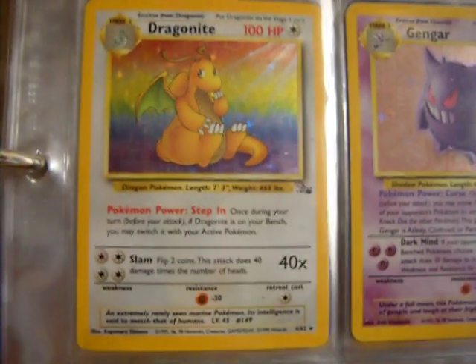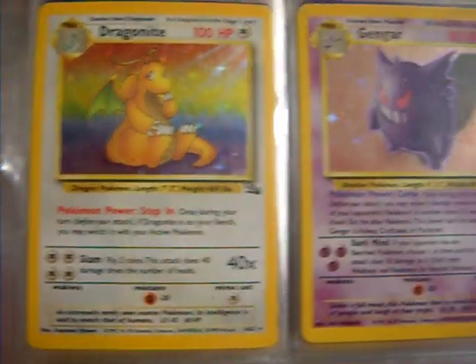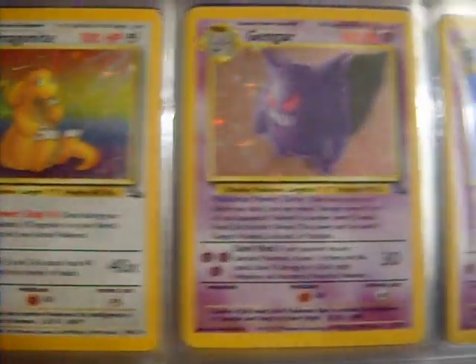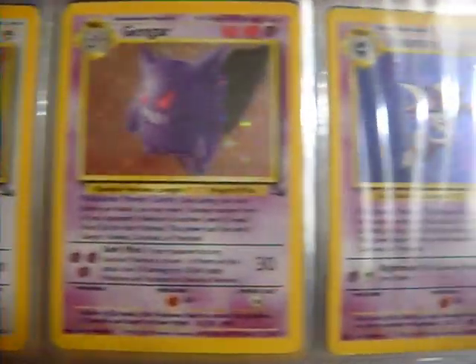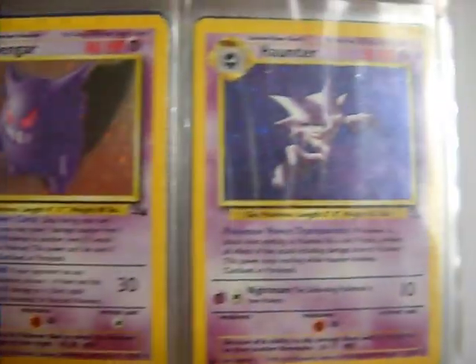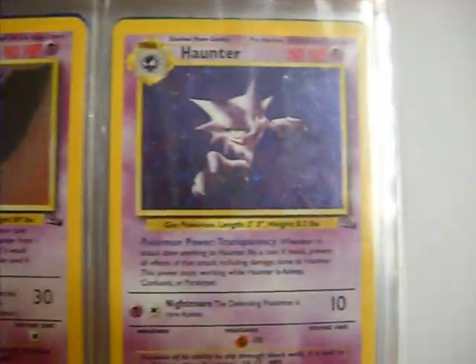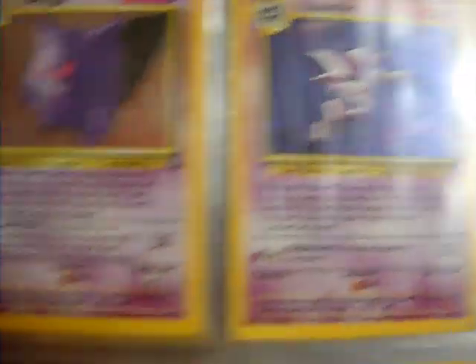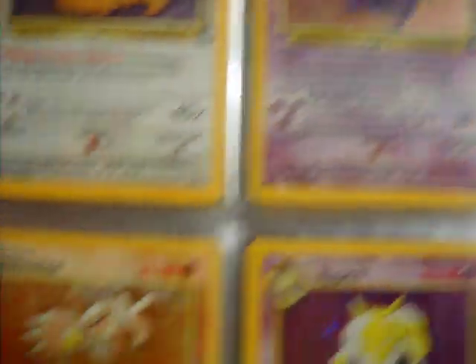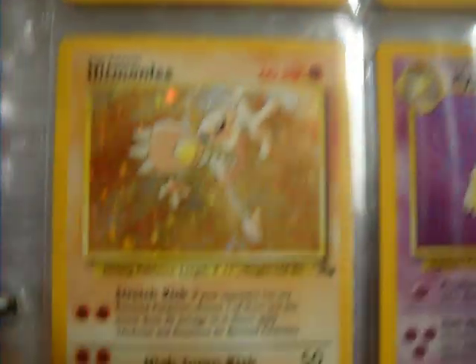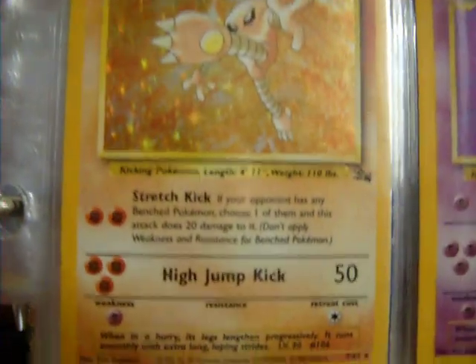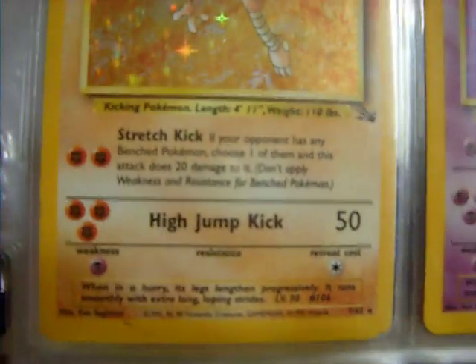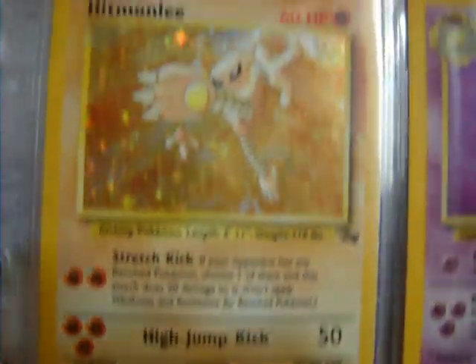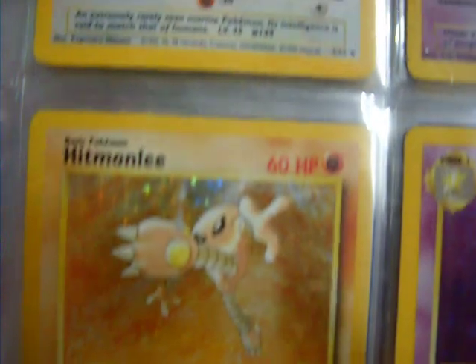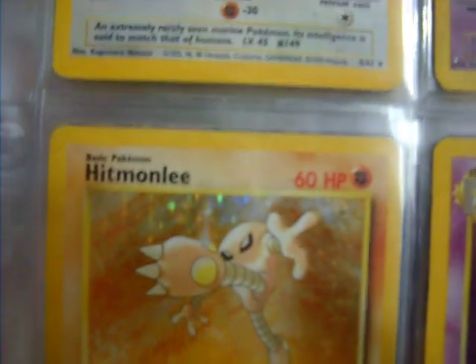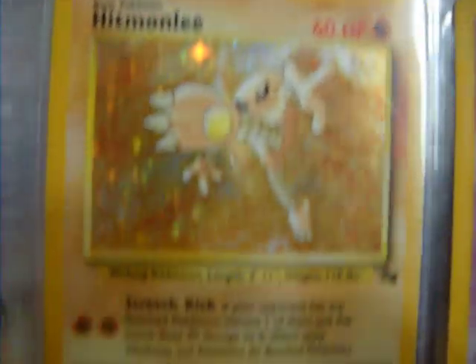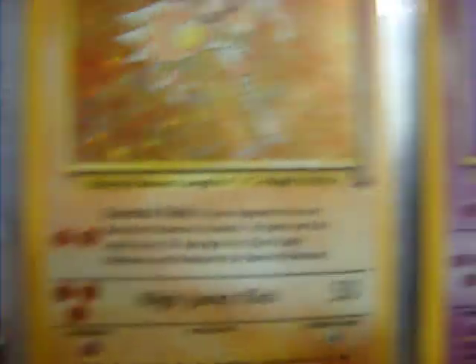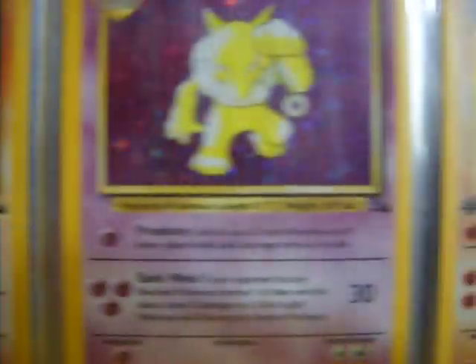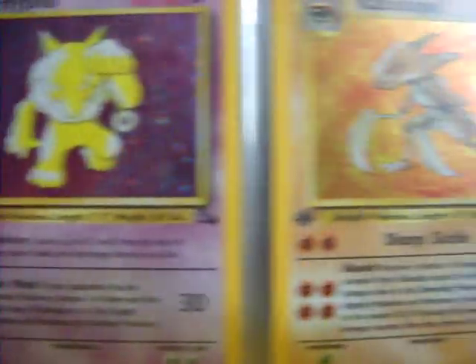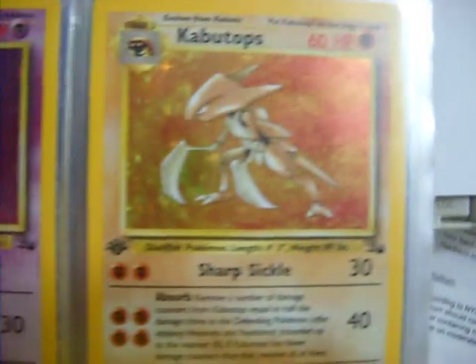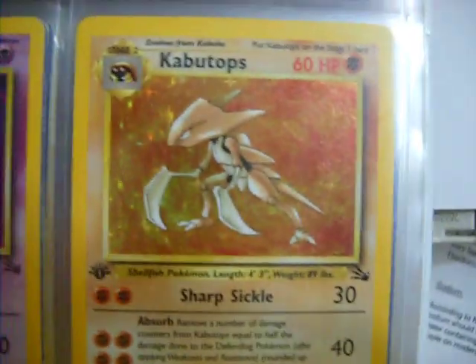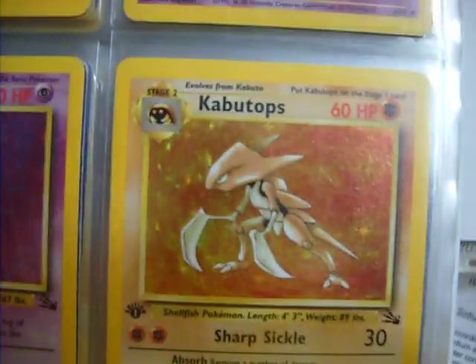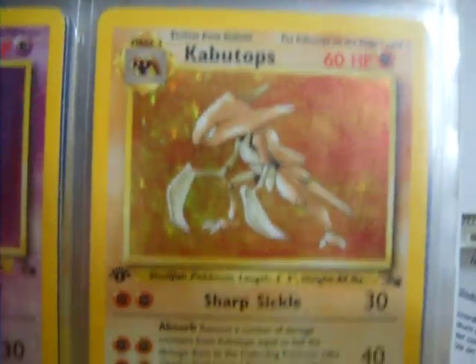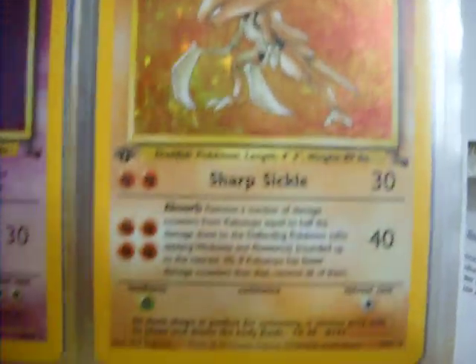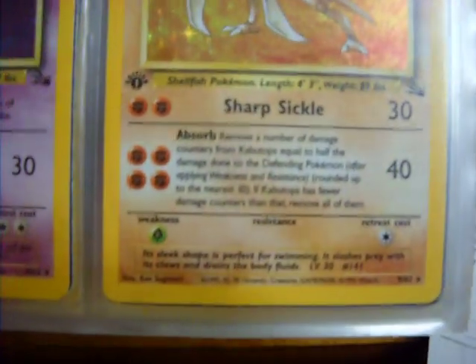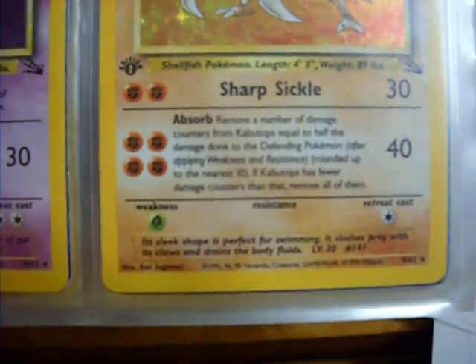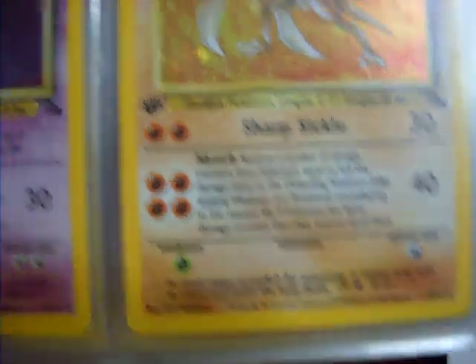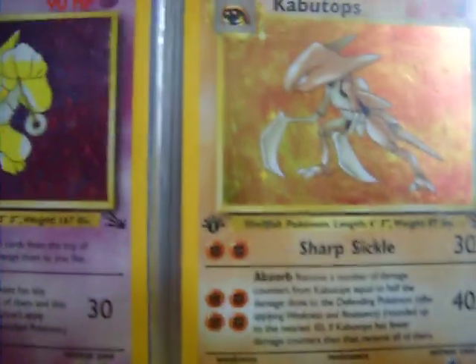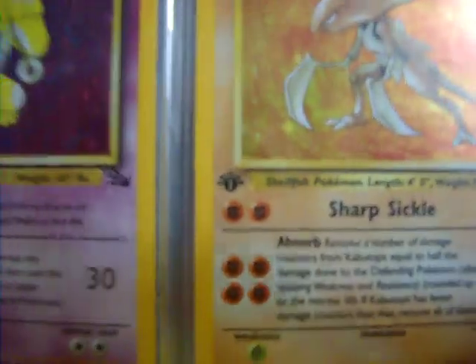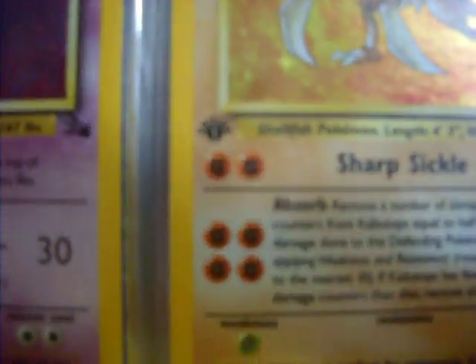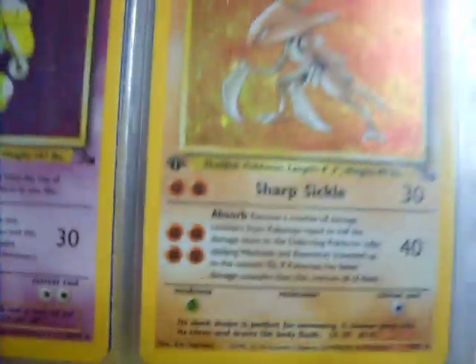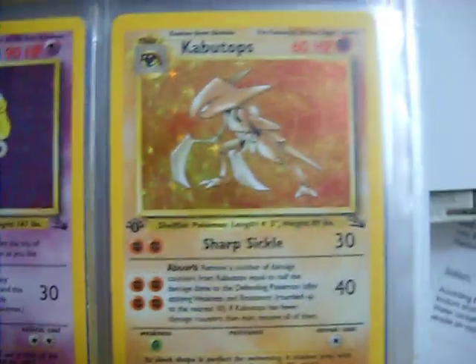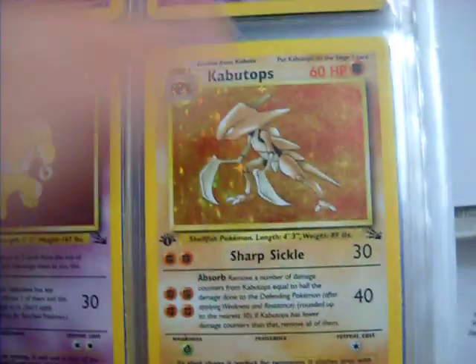Really did like this set. That's one of my oldest cards I have — Hitmonlee. Bought a pack of first edition Fossil for $4 and got this card. You won't find that deal anymore.